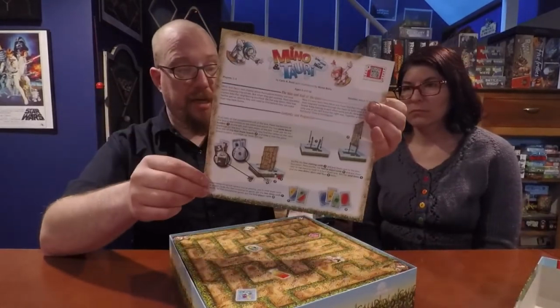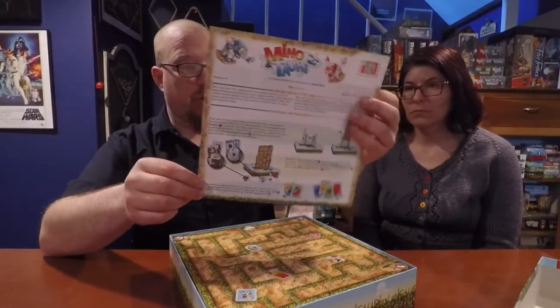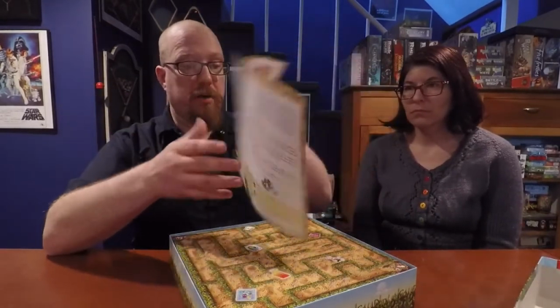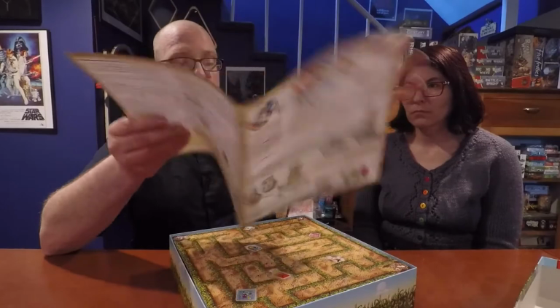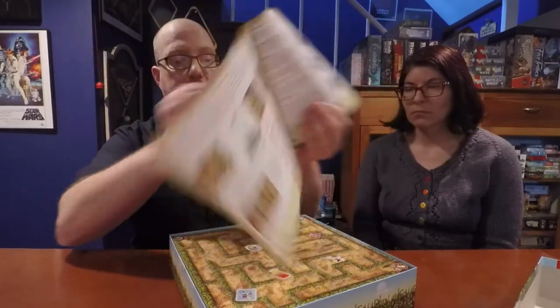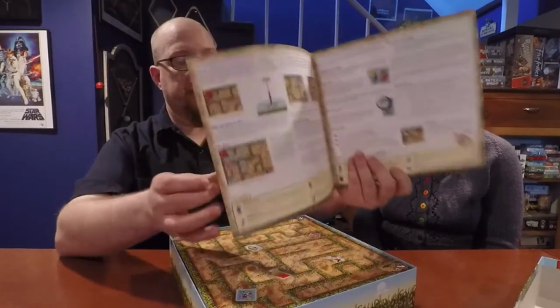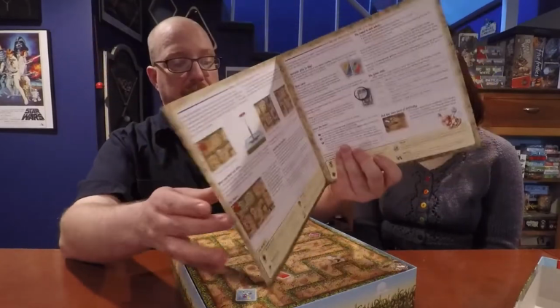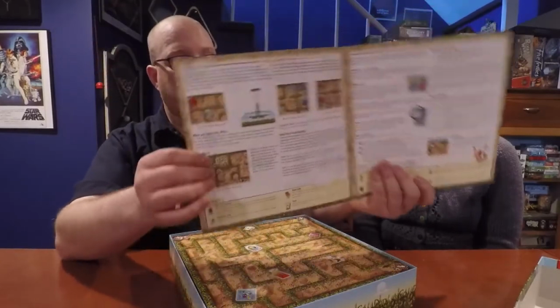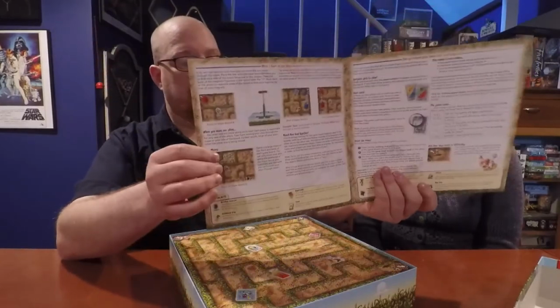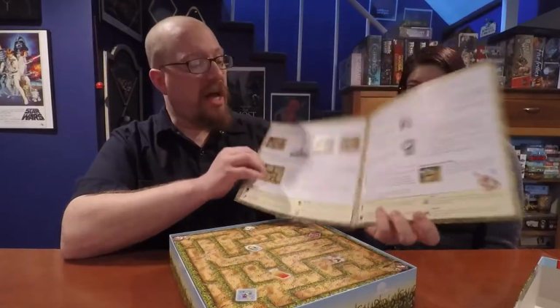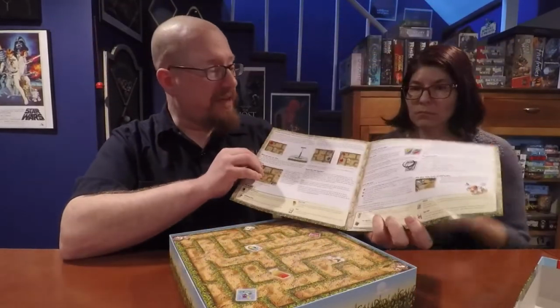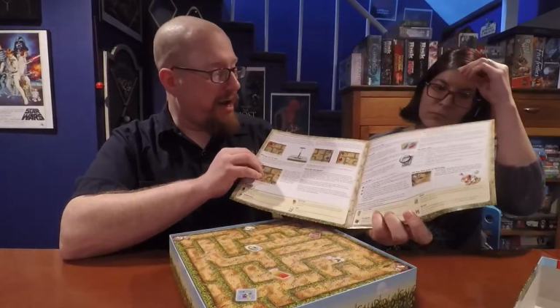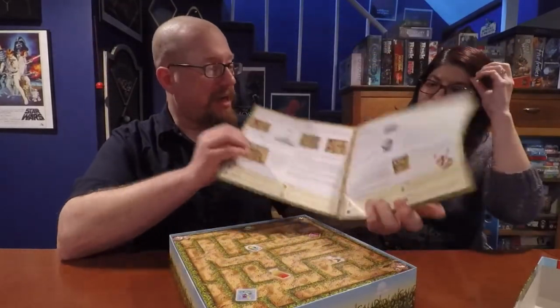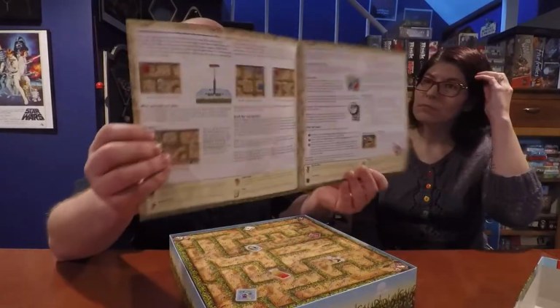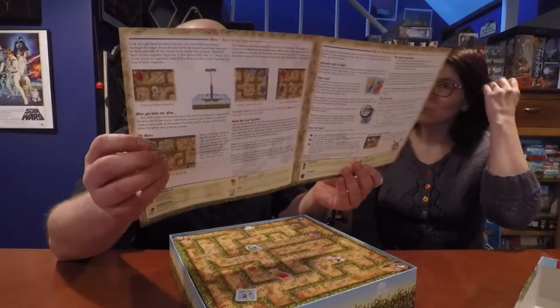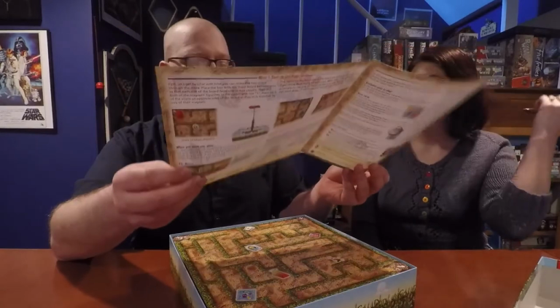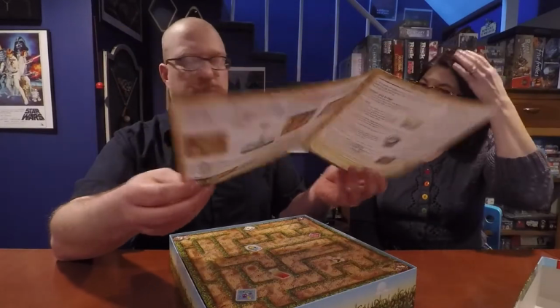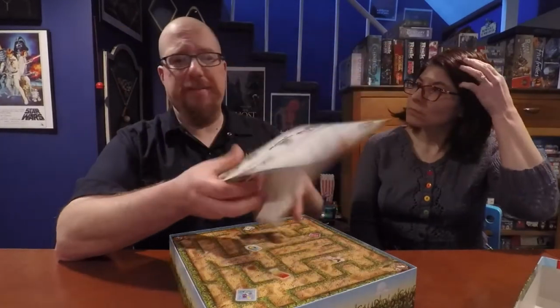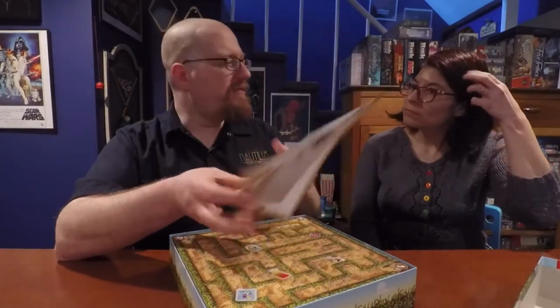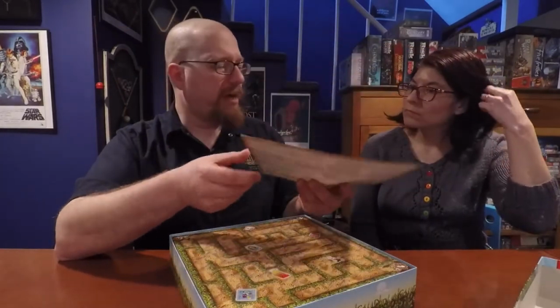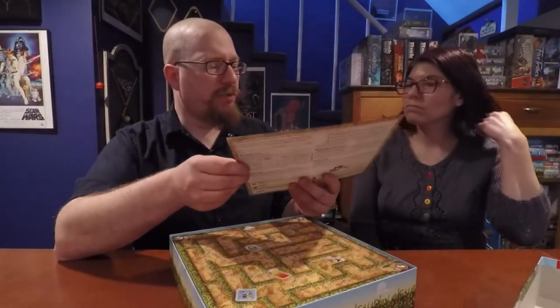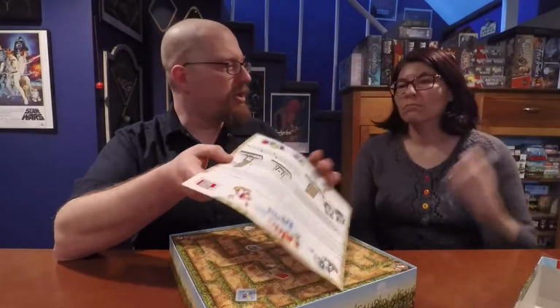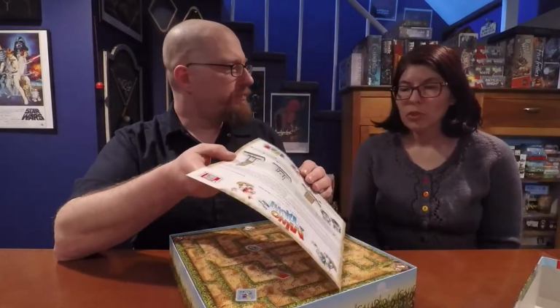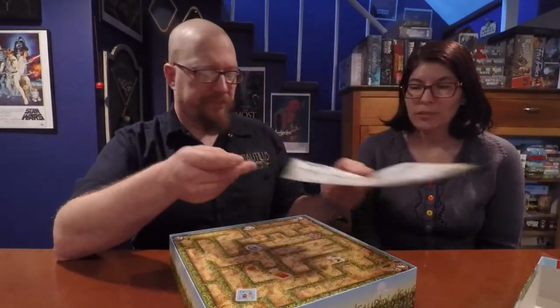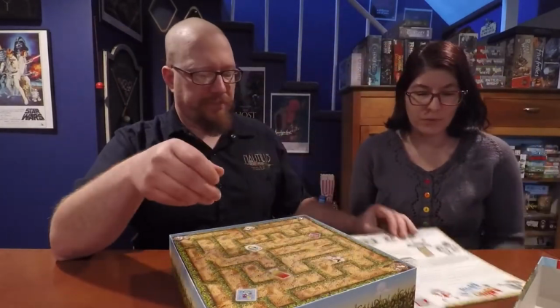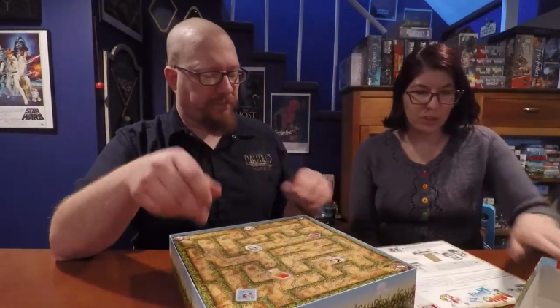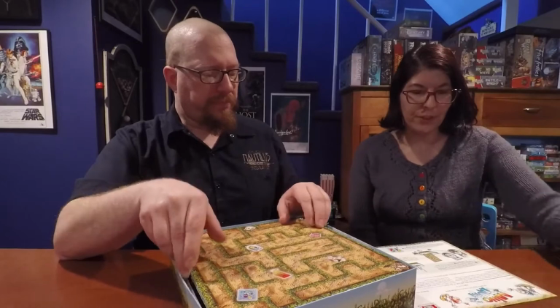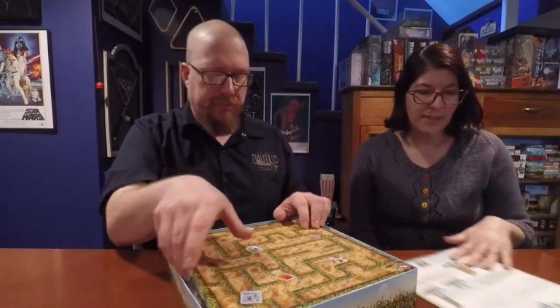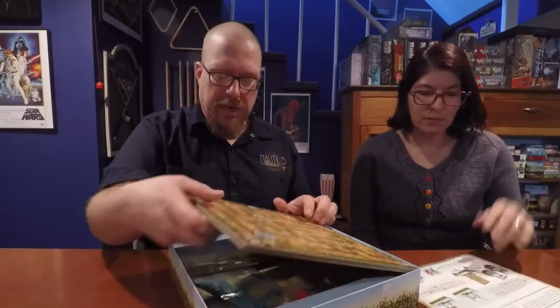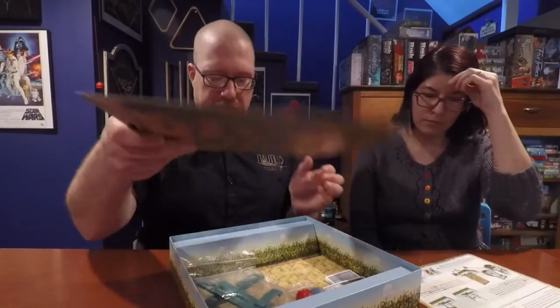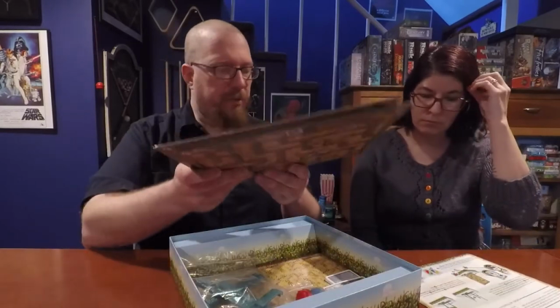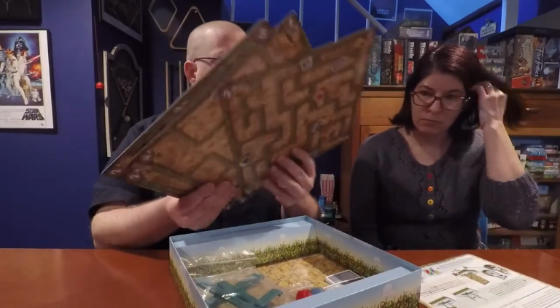The first thing you have is the rules. The rule pamphlet is all of four pages, full color, with tons of diagrams, and it's really well done. There are no complaints with the rules — it's pretty clear and concise.